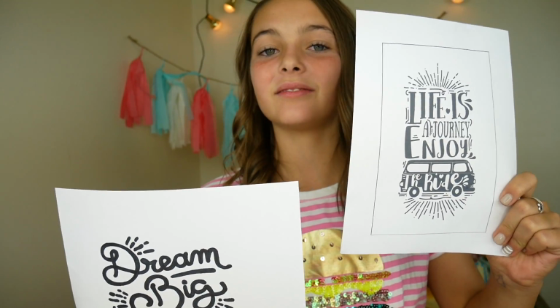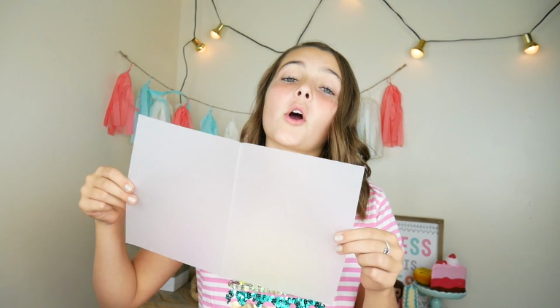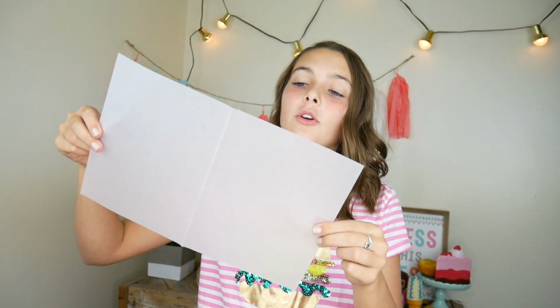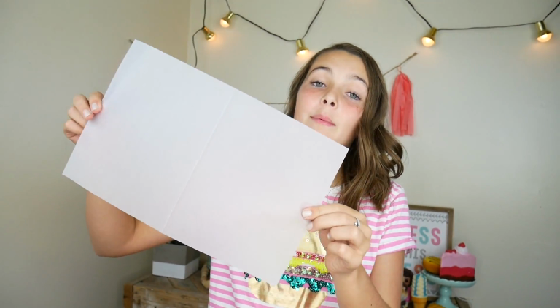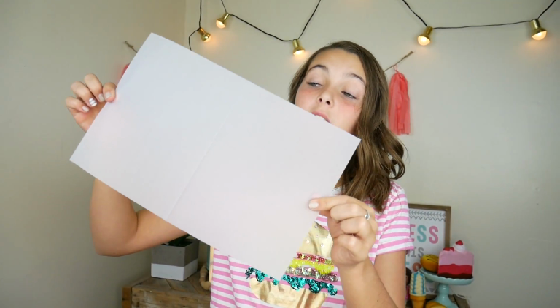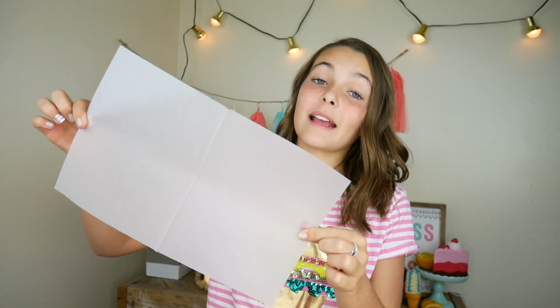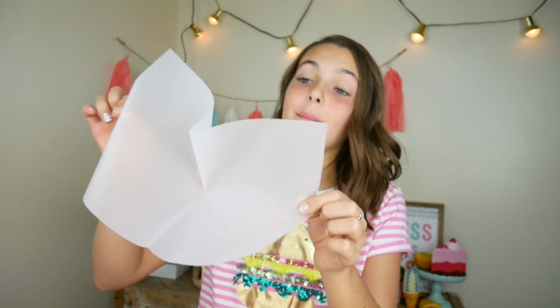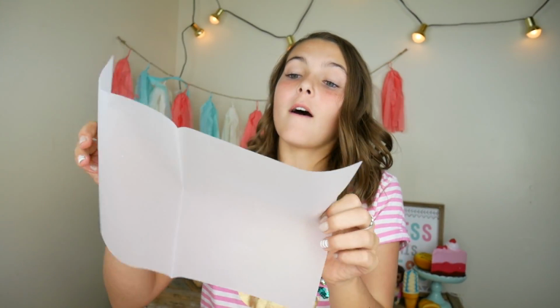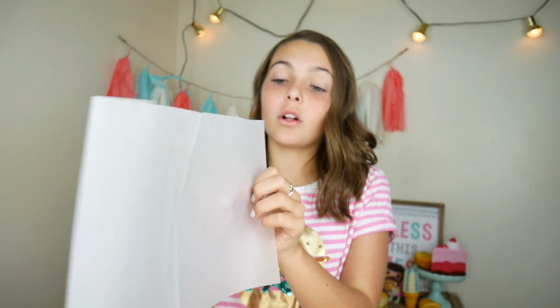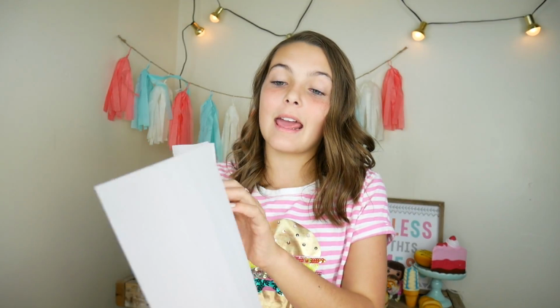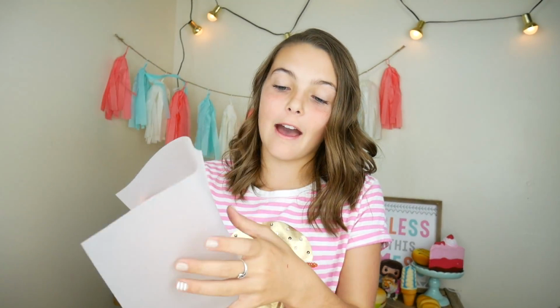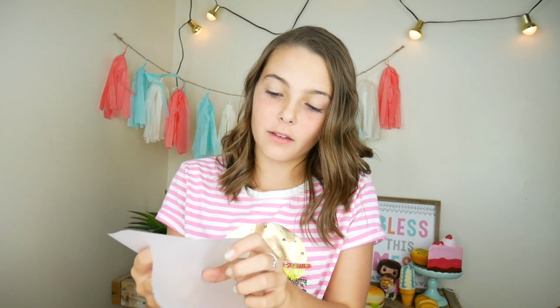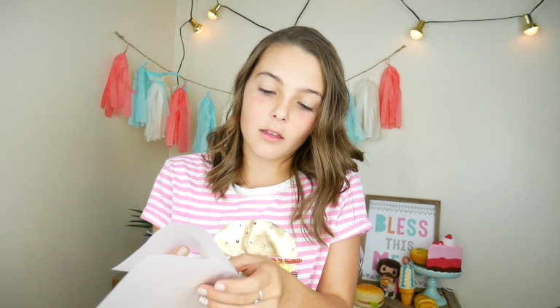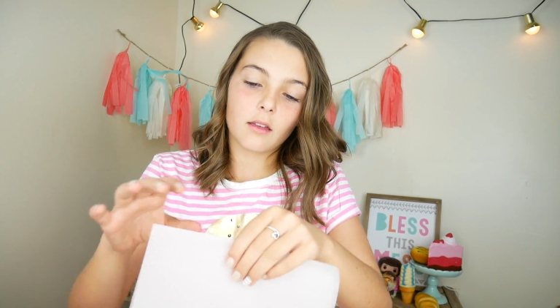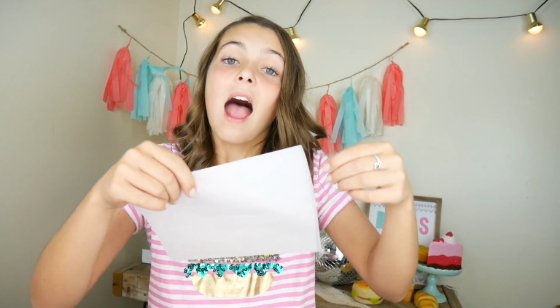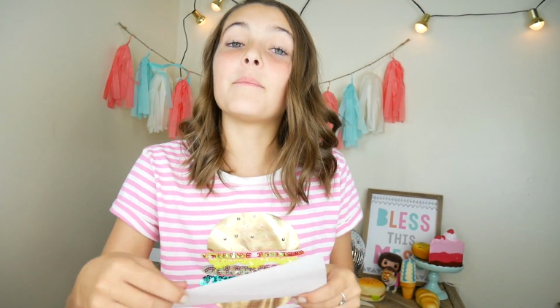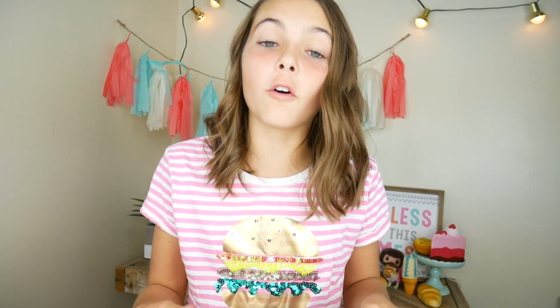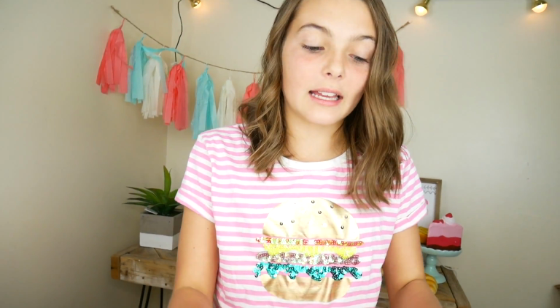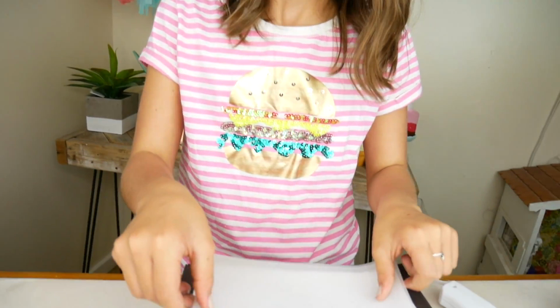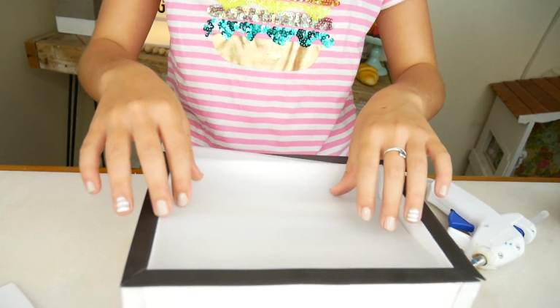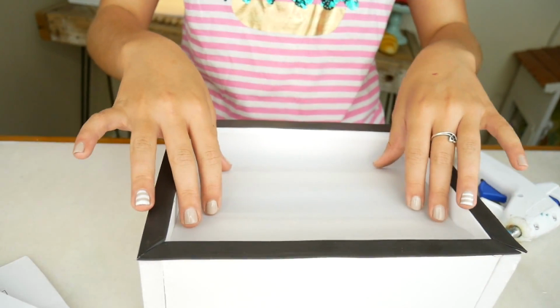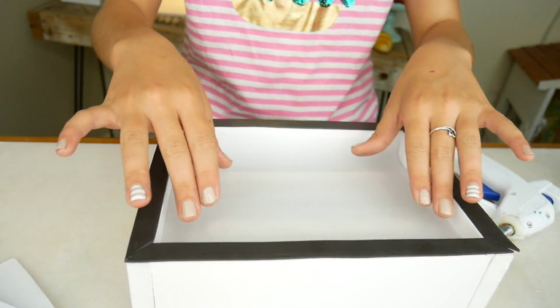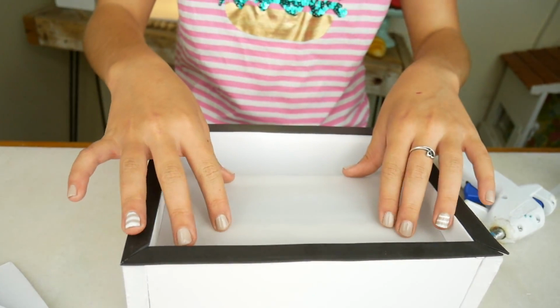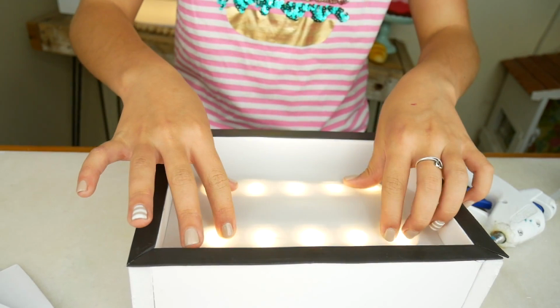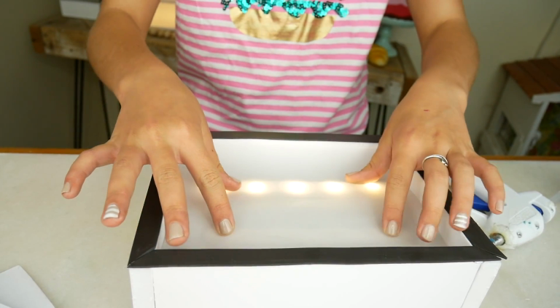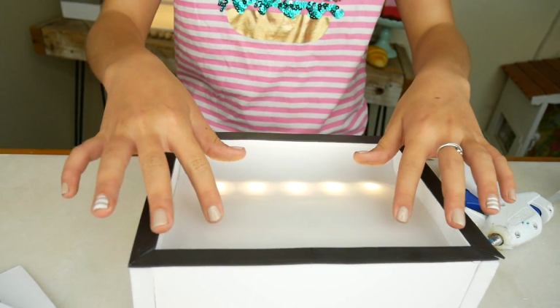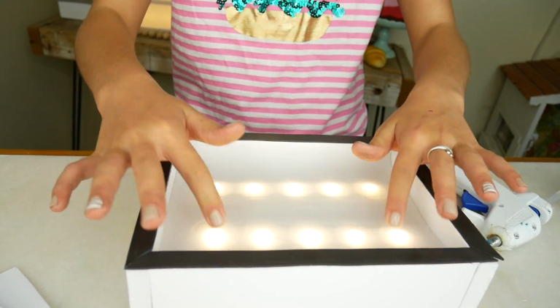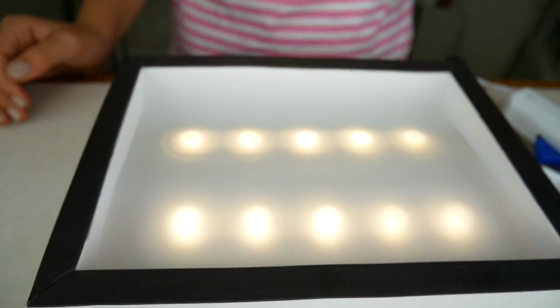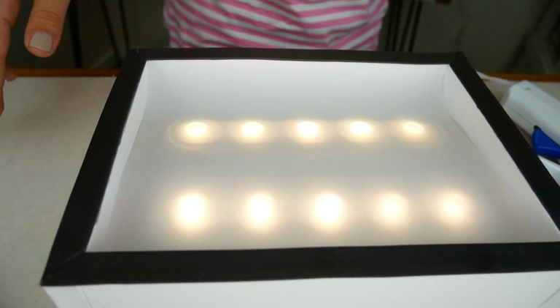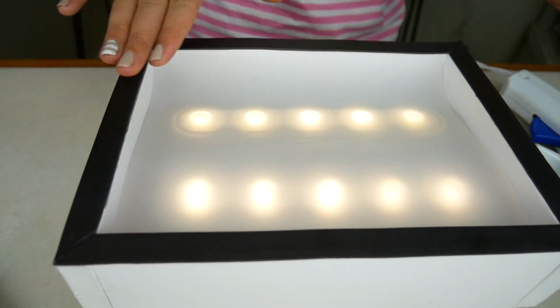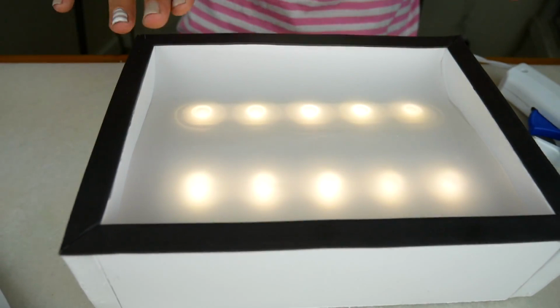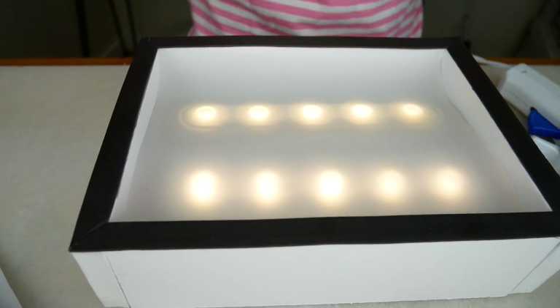What I'm going to do is grab a piece of tracing paper, fold it in half, and then put it over the lights. This makes it so that the lights are a little bit more soft. See, it has a nice glow to it.